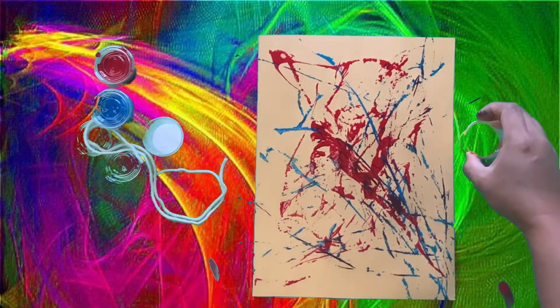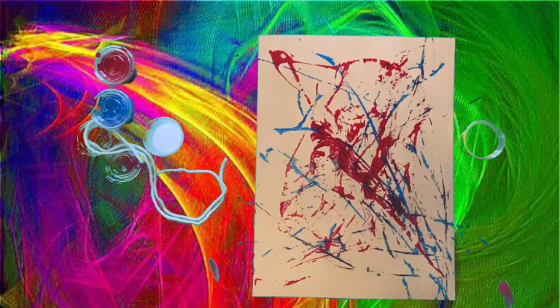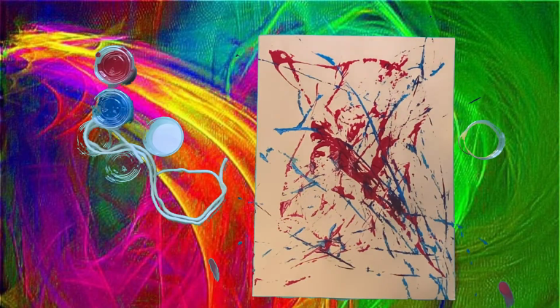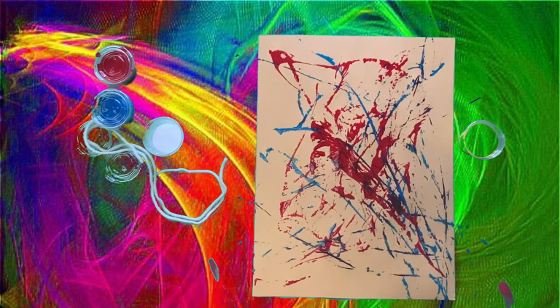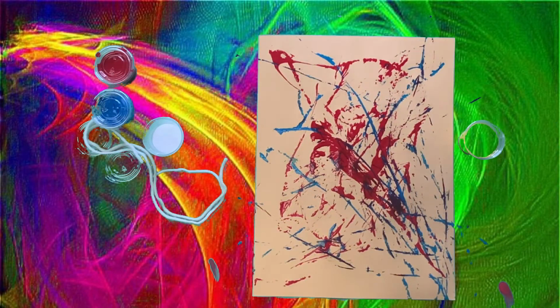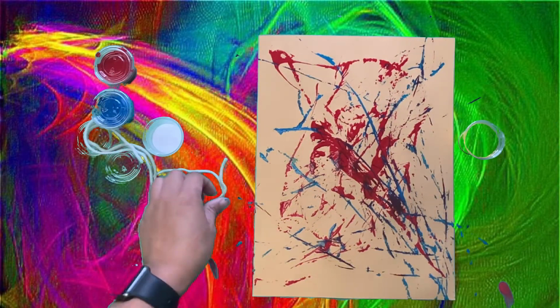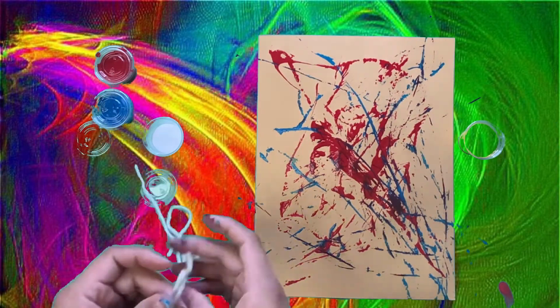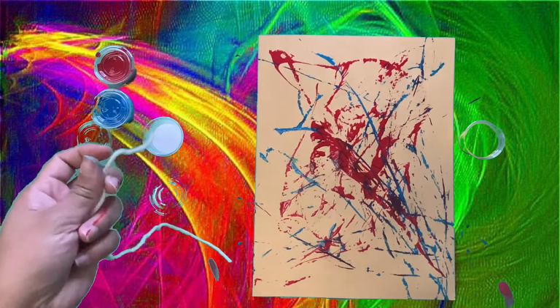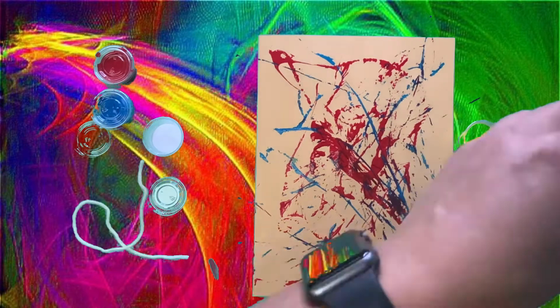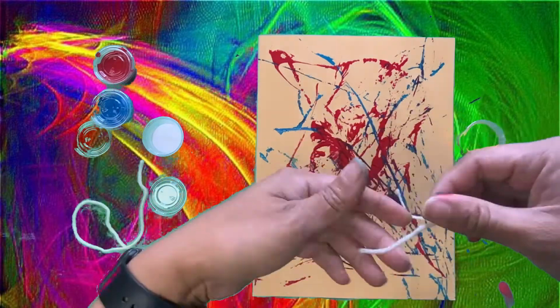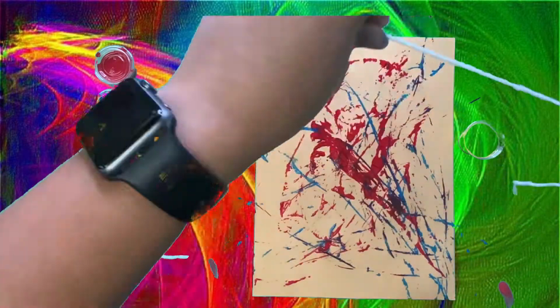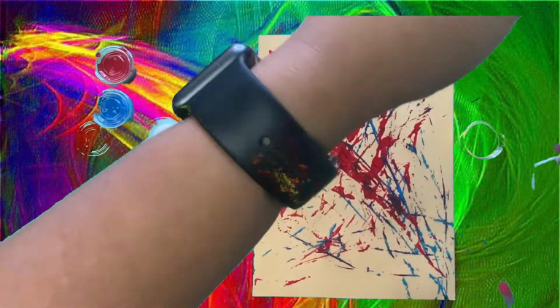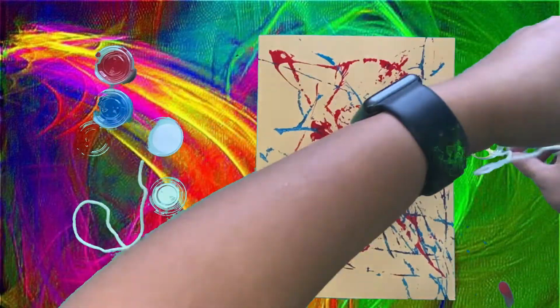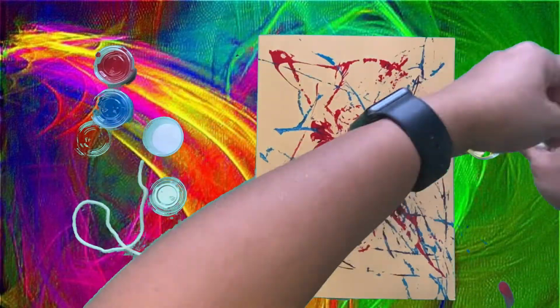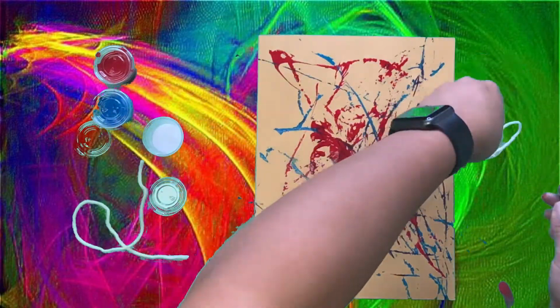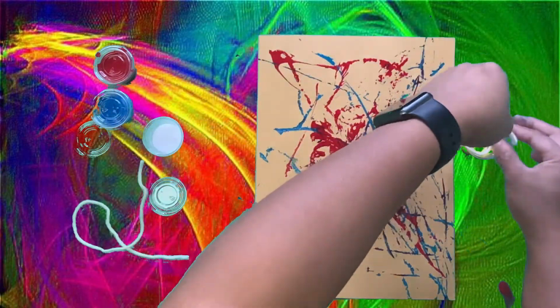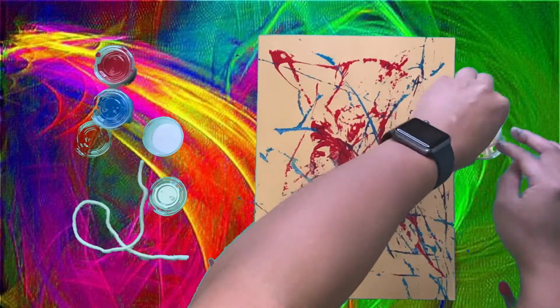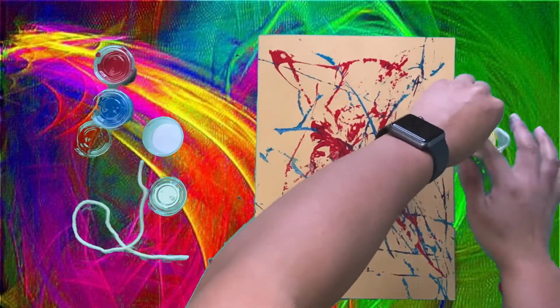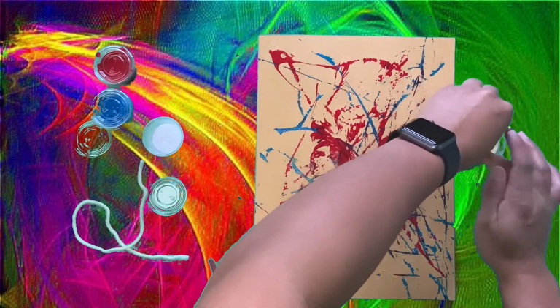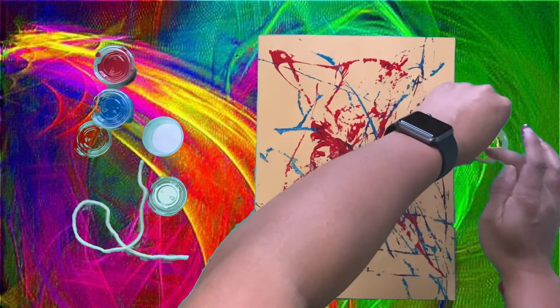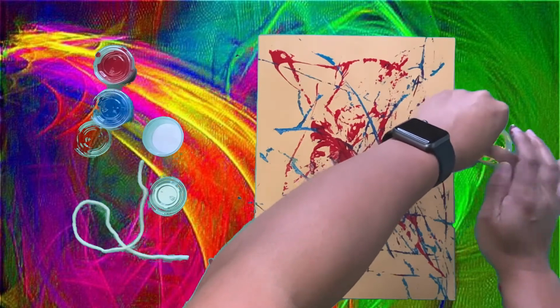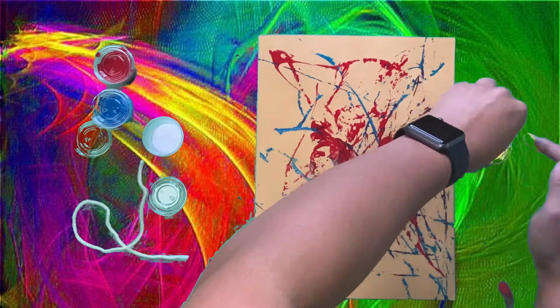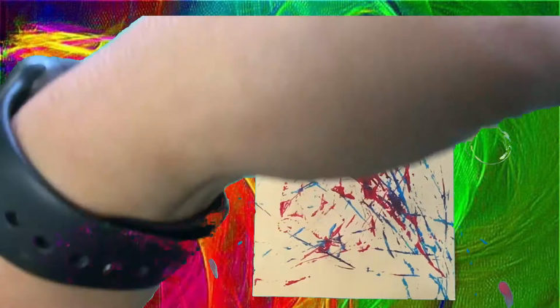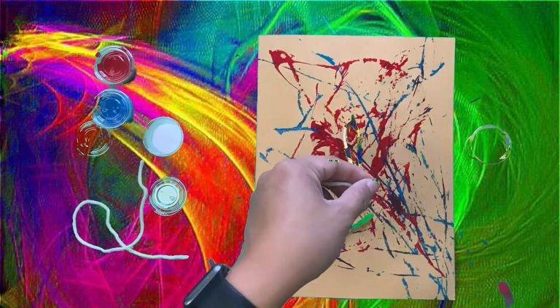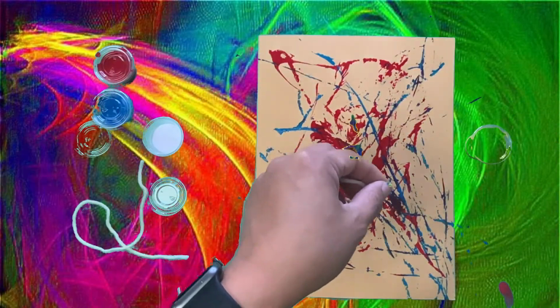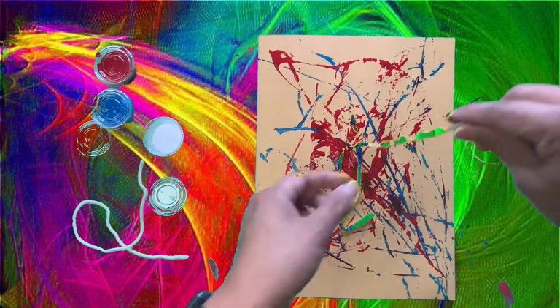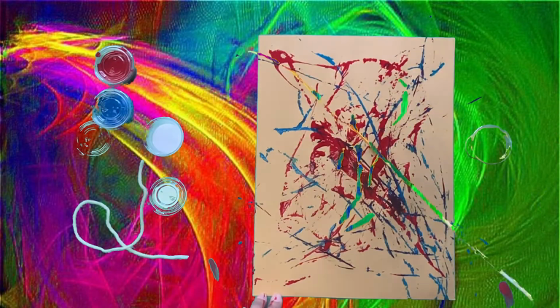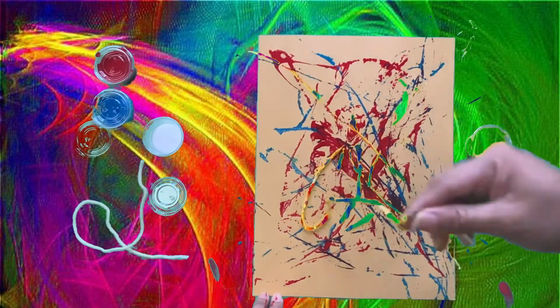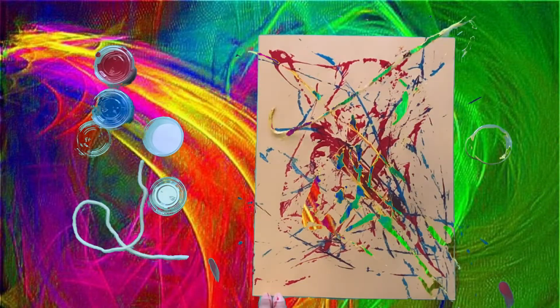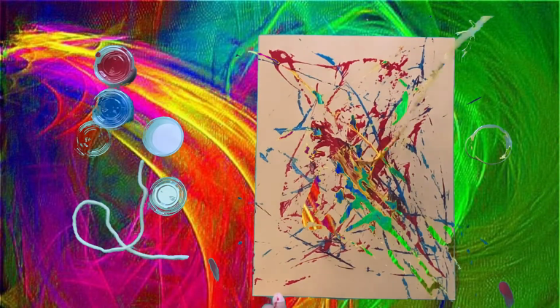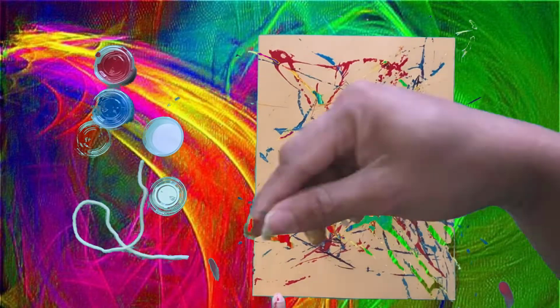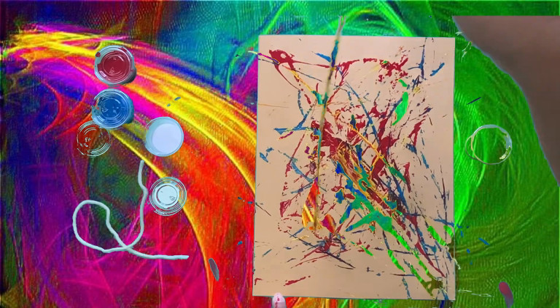And again, we're going to get a yarn and hold one end of the yarn, and dip the rest into the yellow paint. And I'm going to take the yarn and drag it across my construction paper.